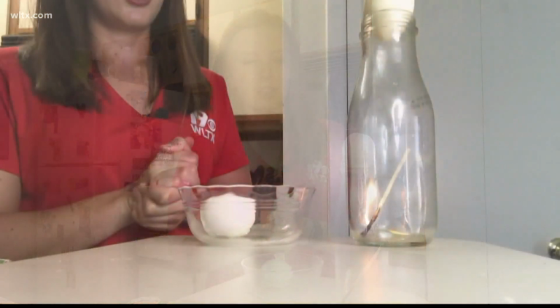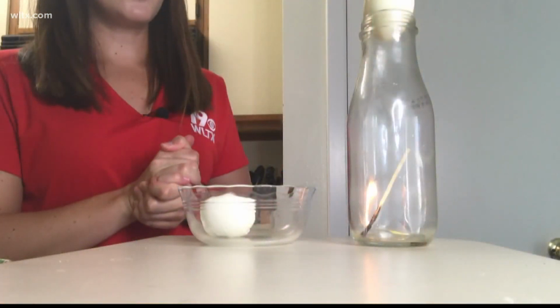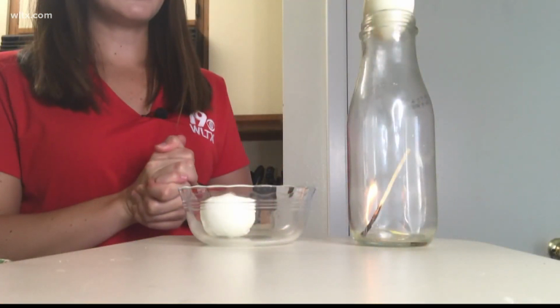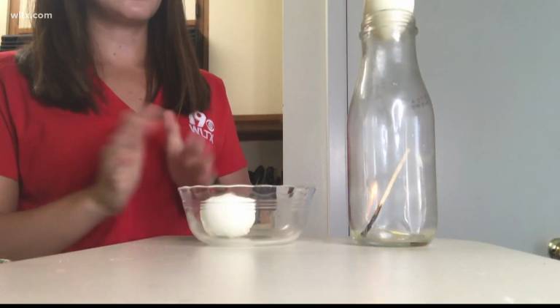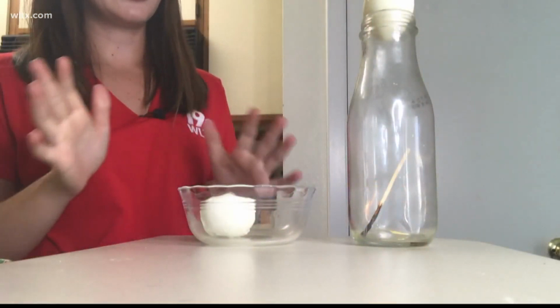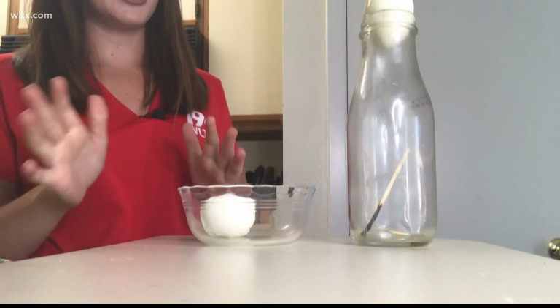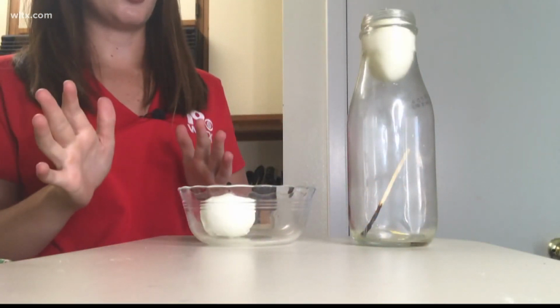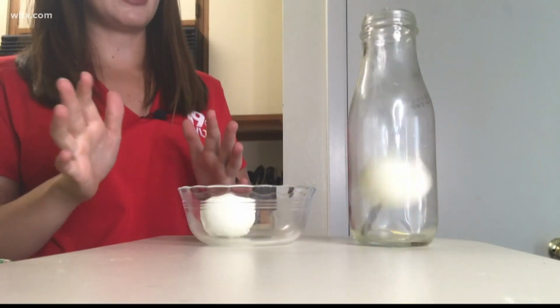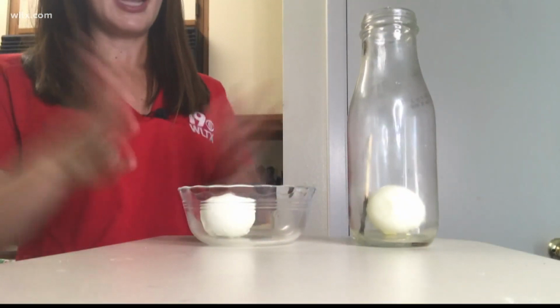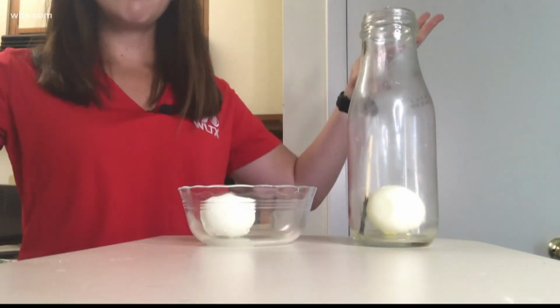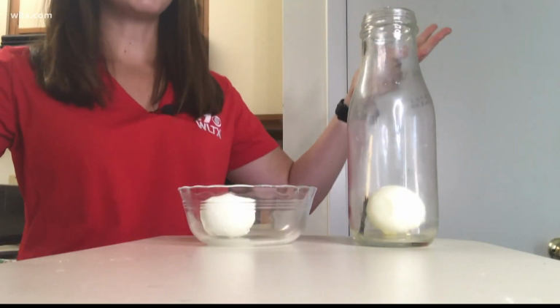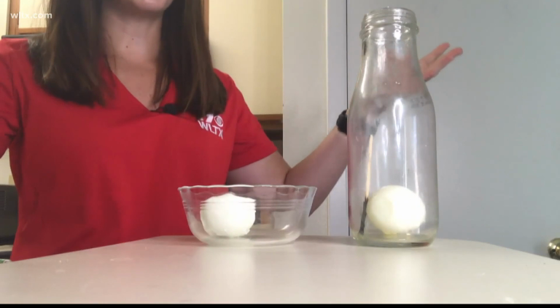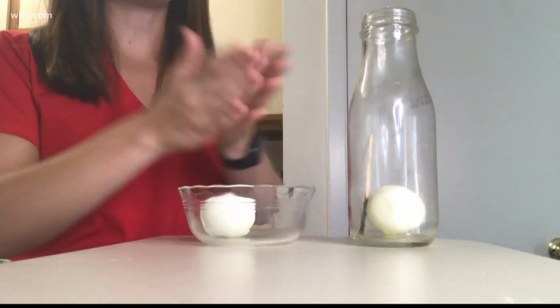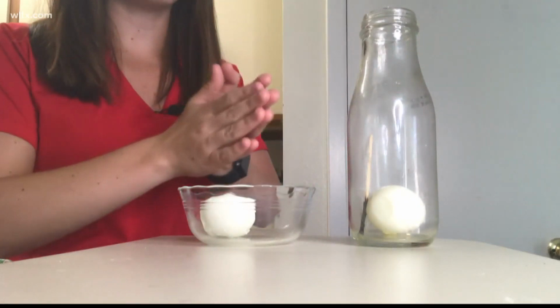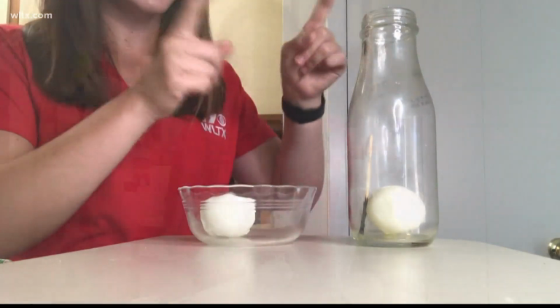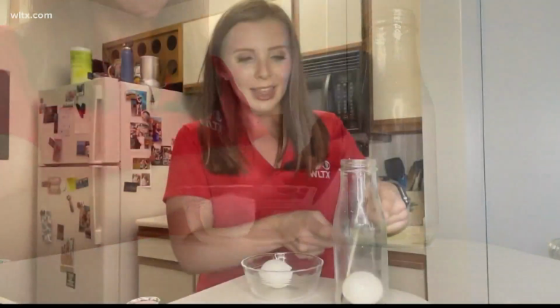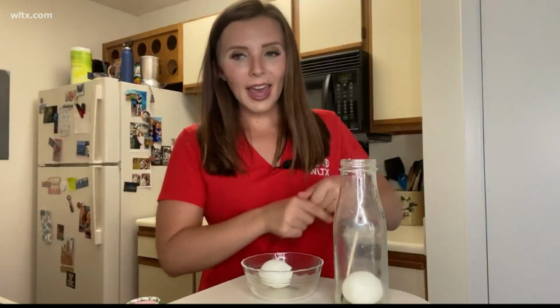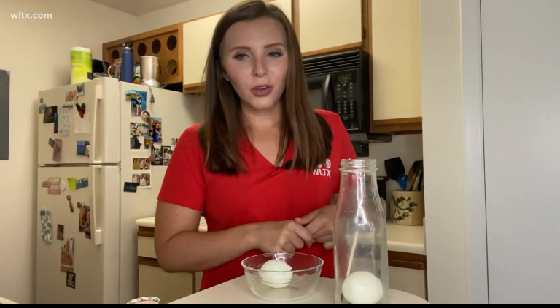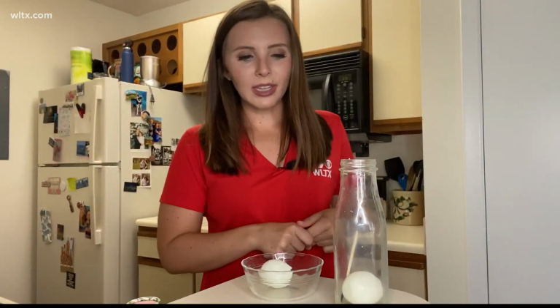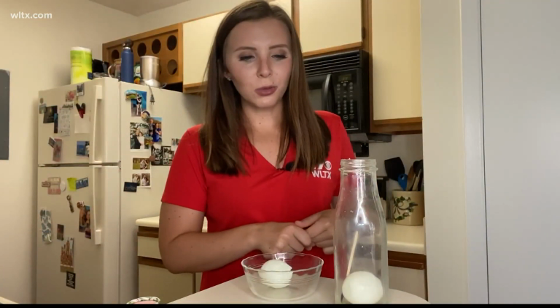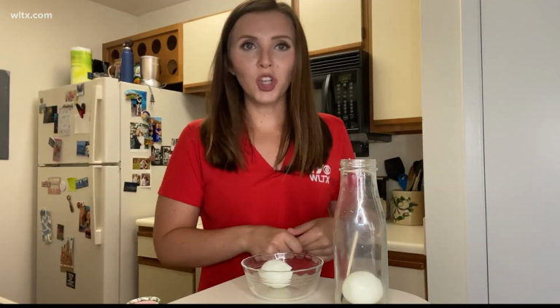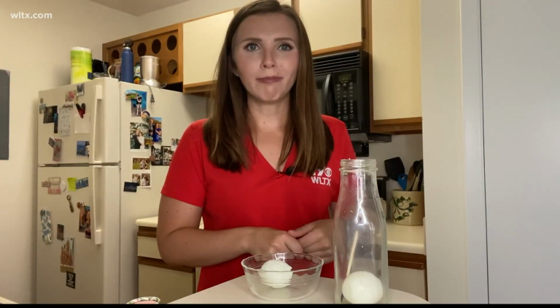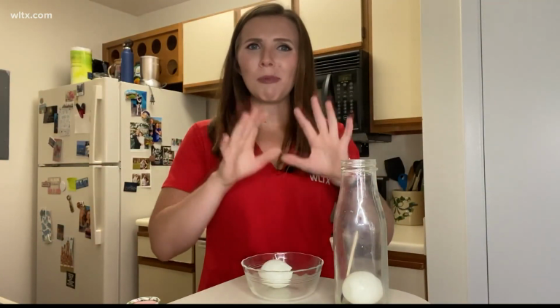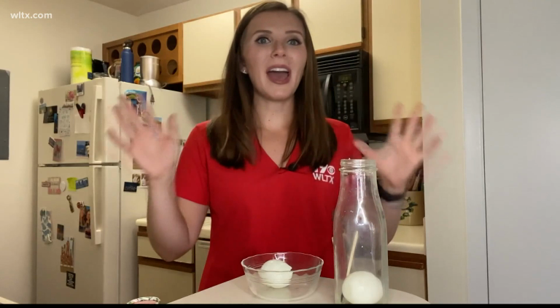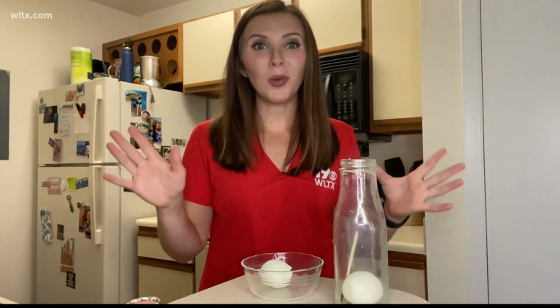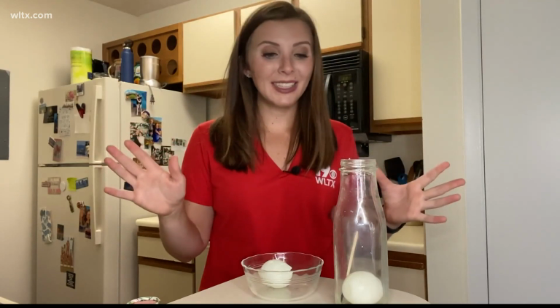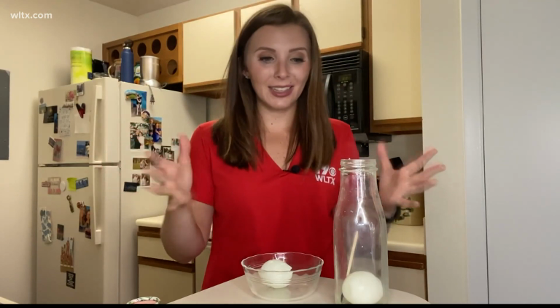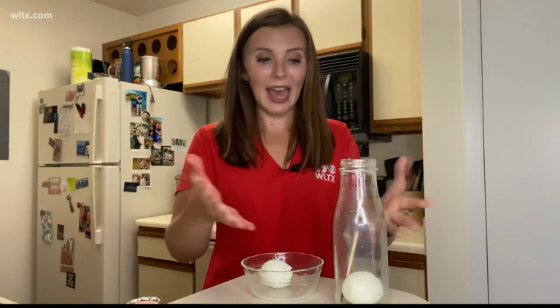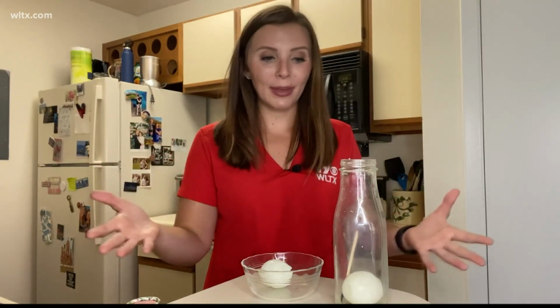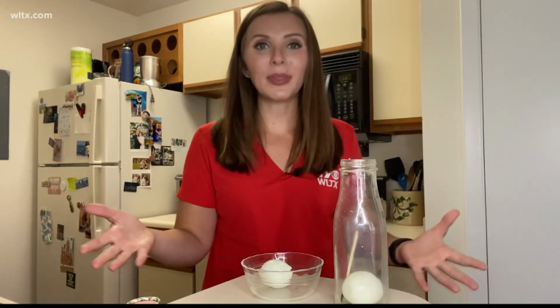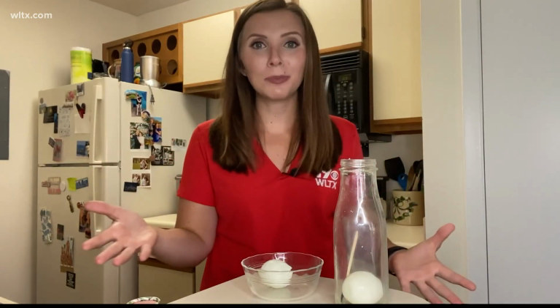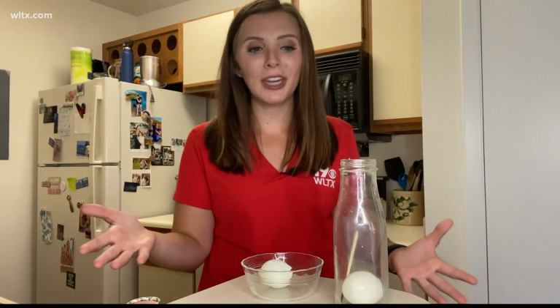You may notice the egg starting to shake a little bit, and then all of a sudden, once the flame goes out, the egg goes into the jar. Now, what happened? Why did this happen without us pushing it in?